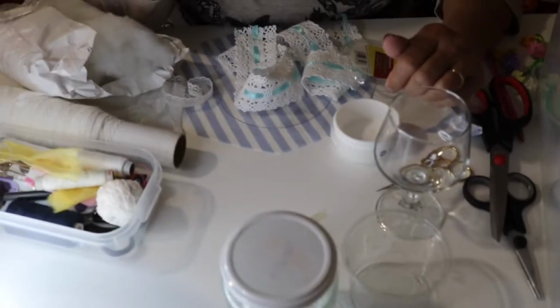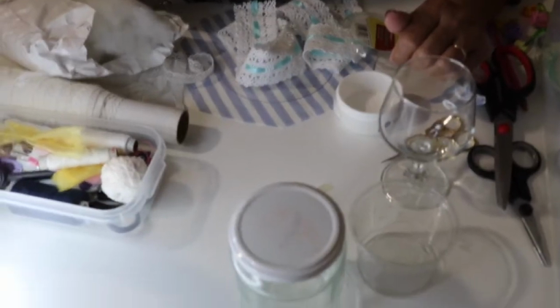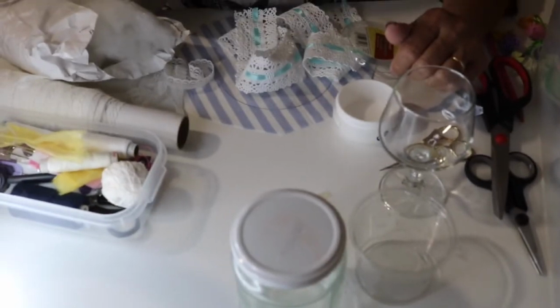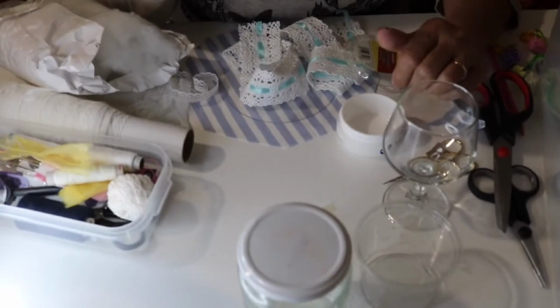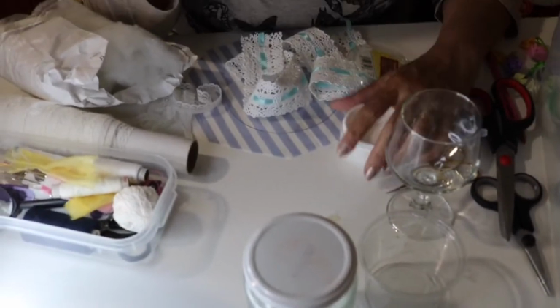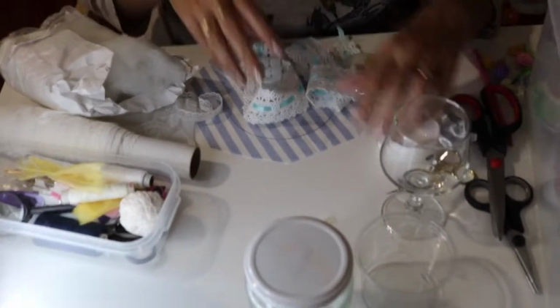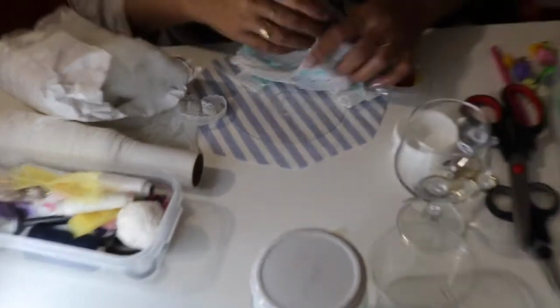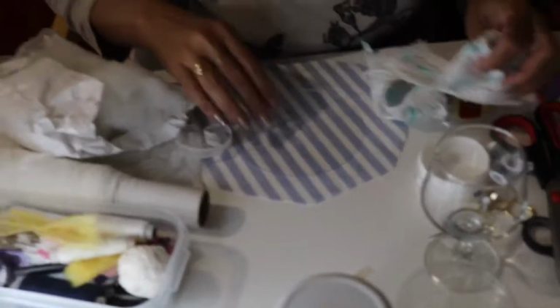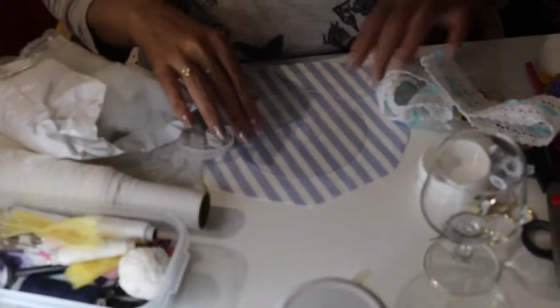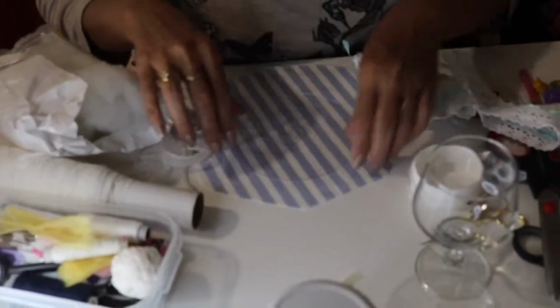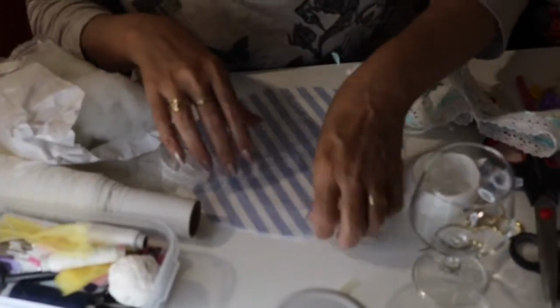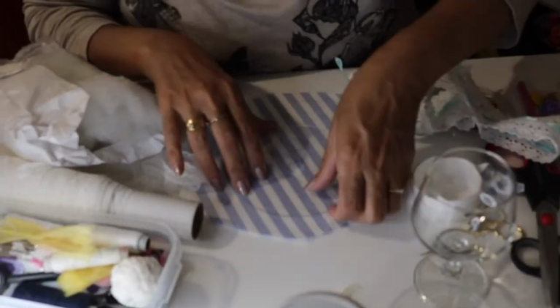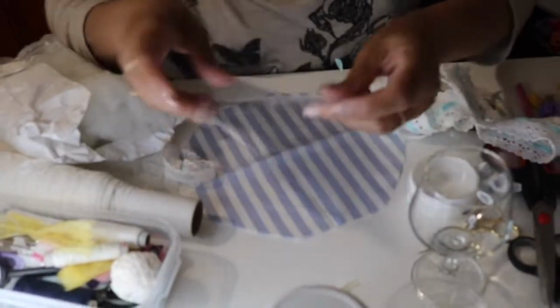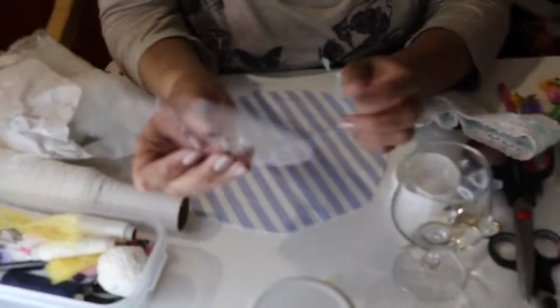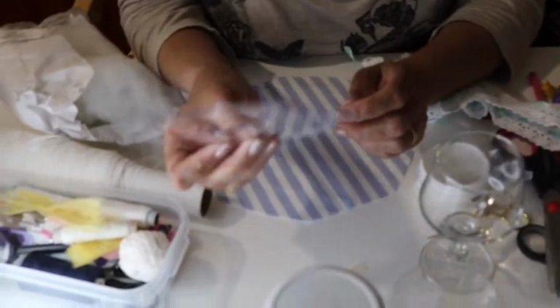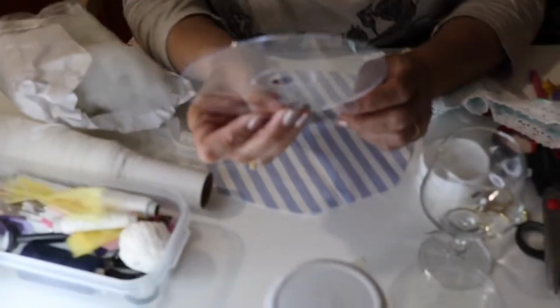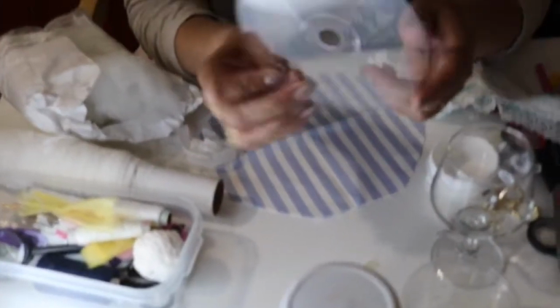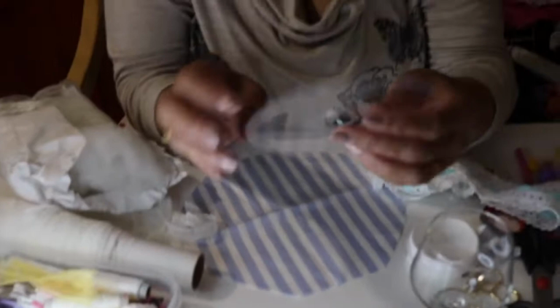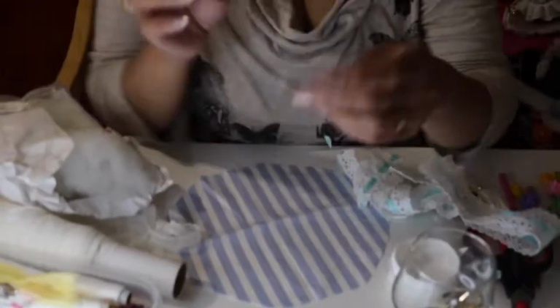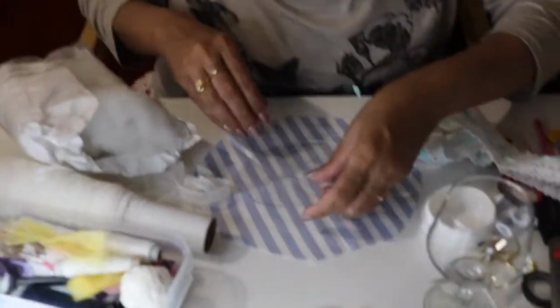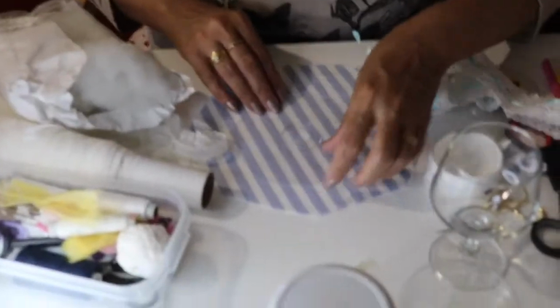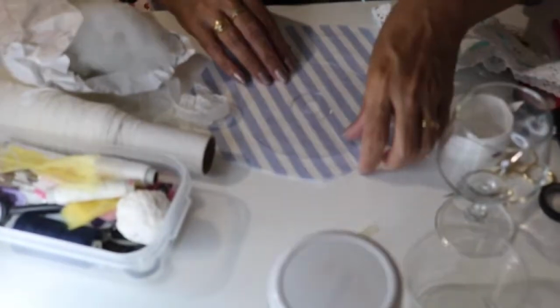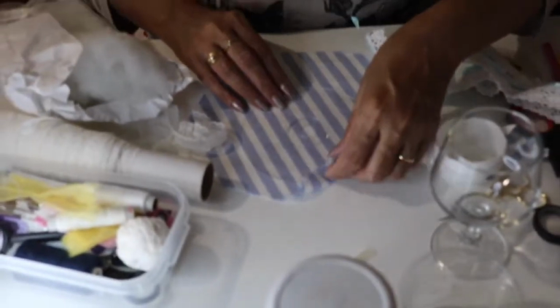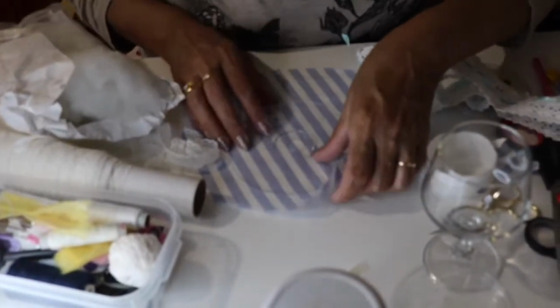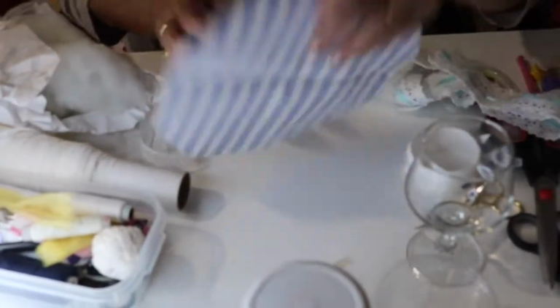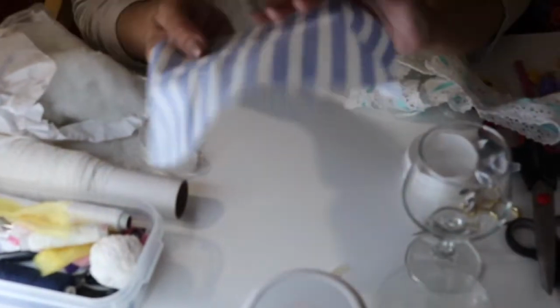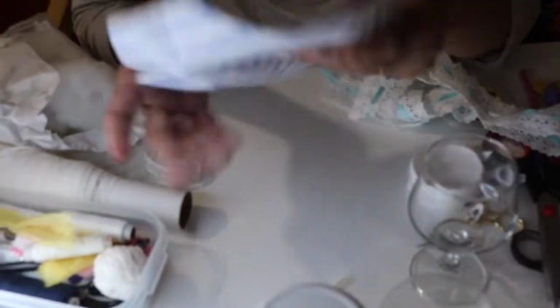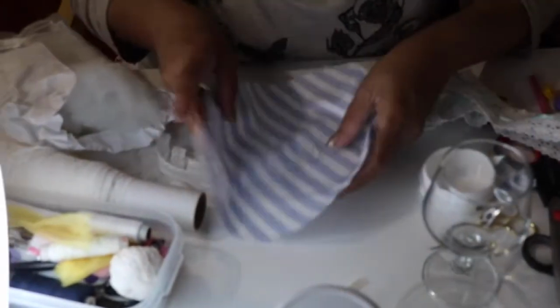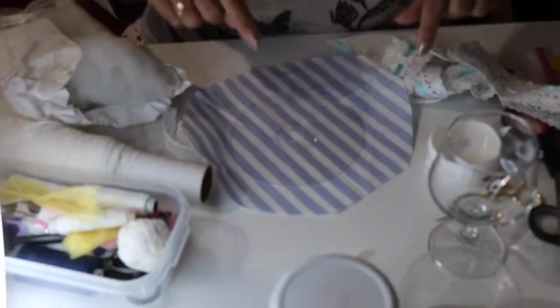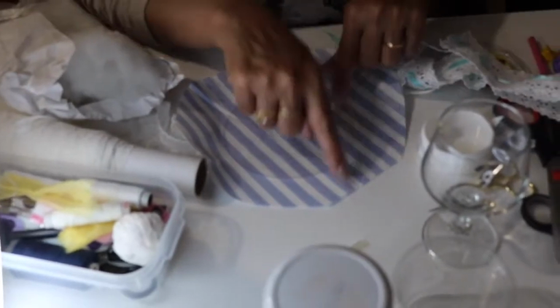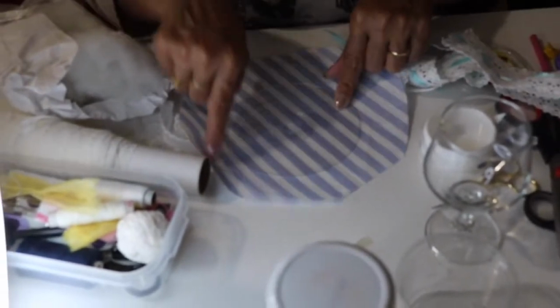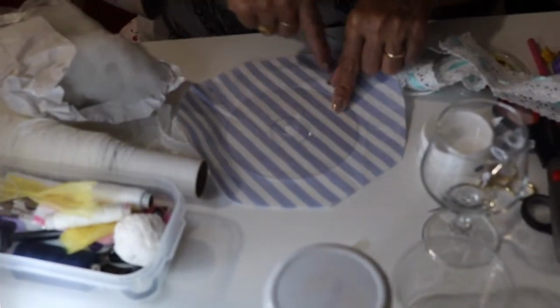To start our pin cushion, first I'm arranging it with a hat. I'm using a plain CD here at the bottom, and with this I'm using fabric and I'm going to stitch this over the border.